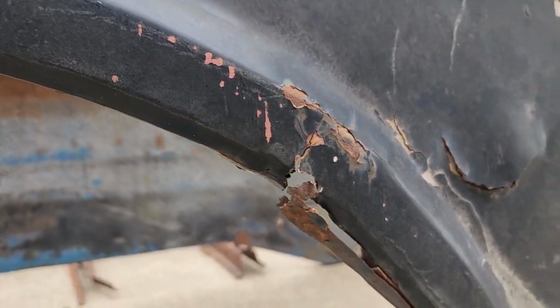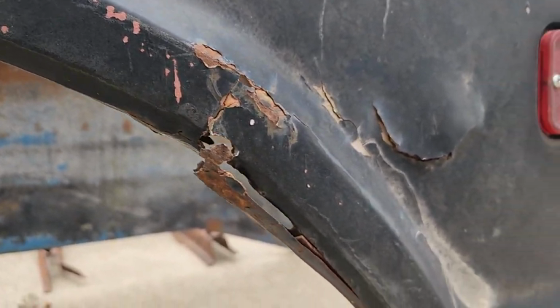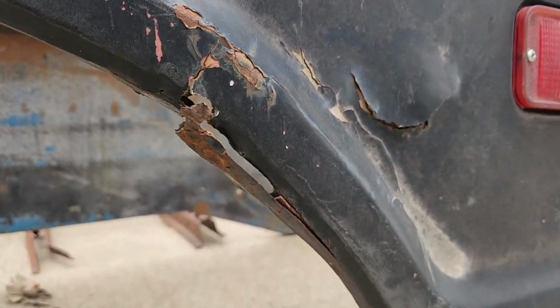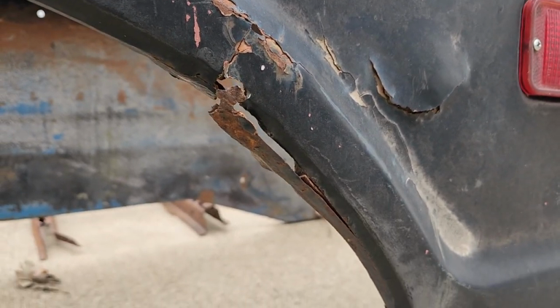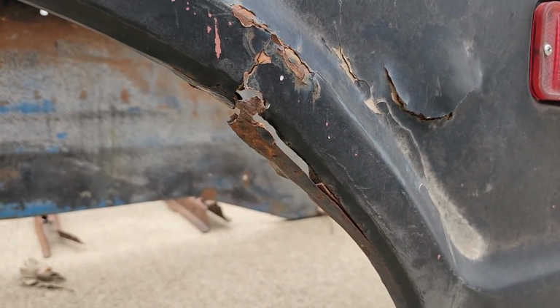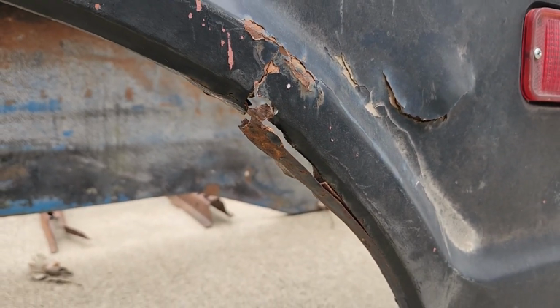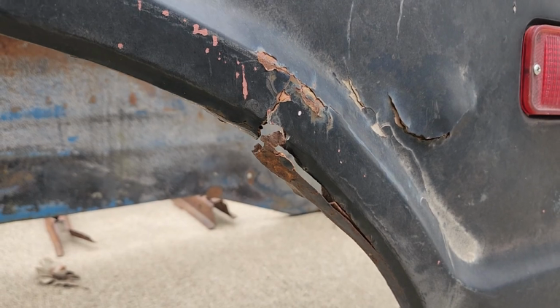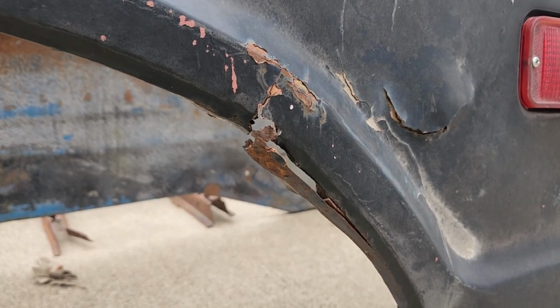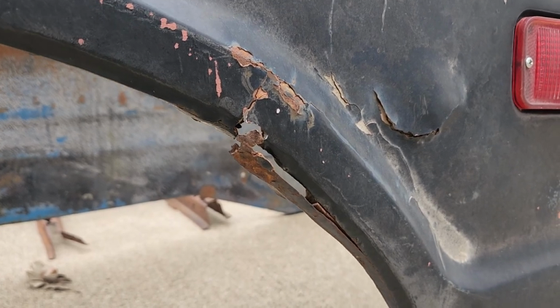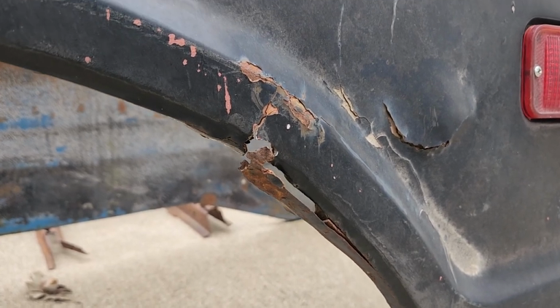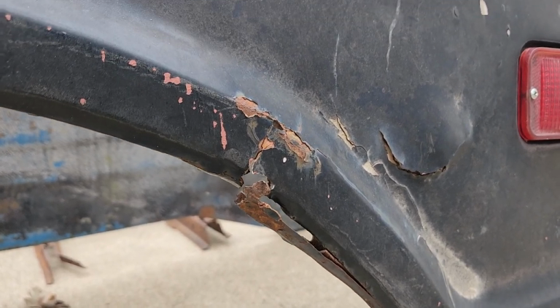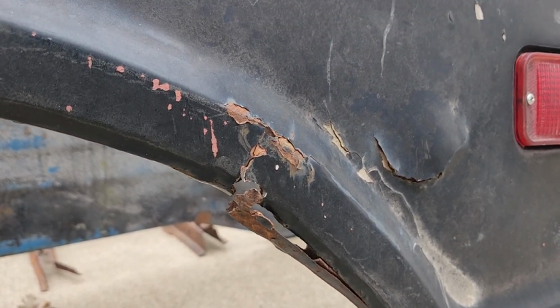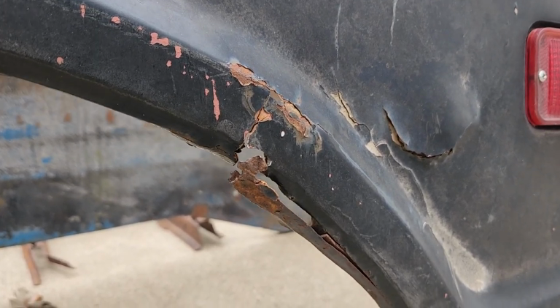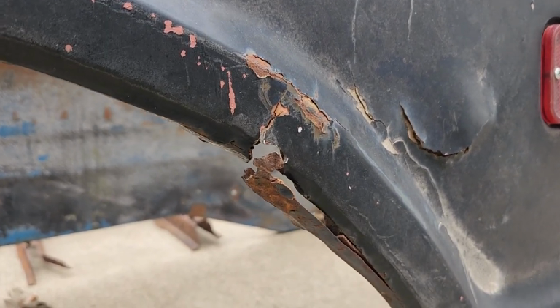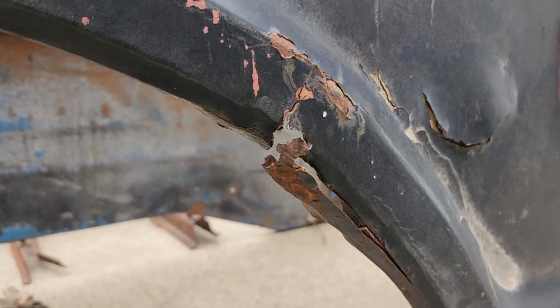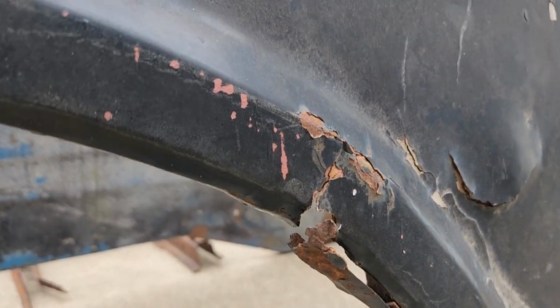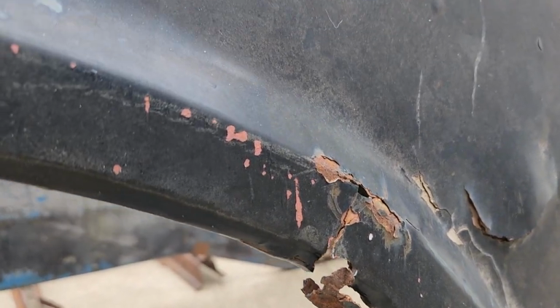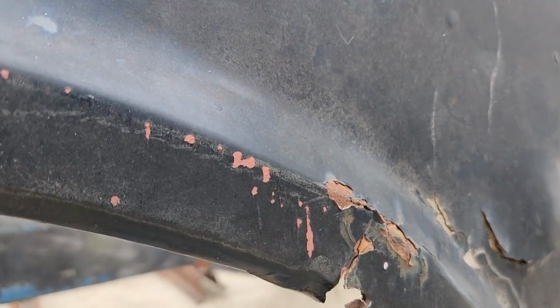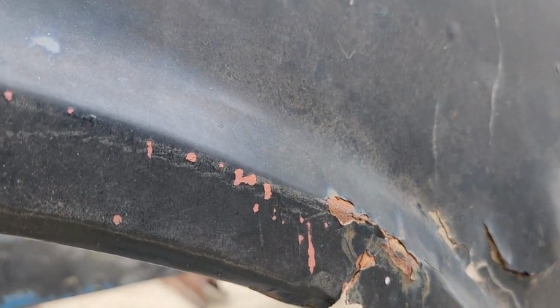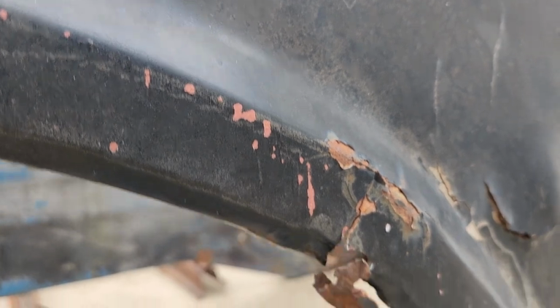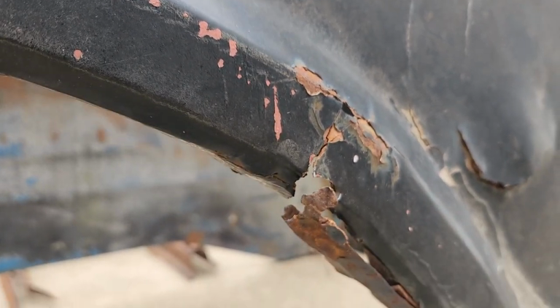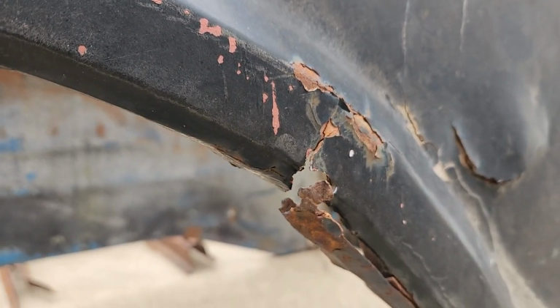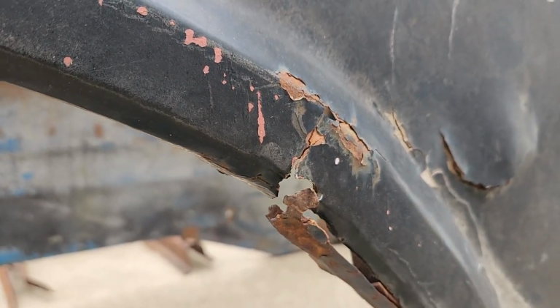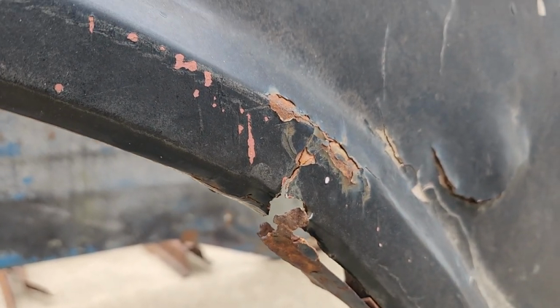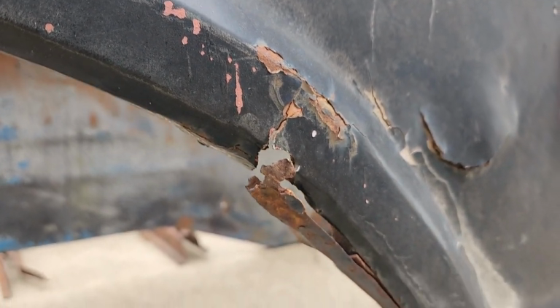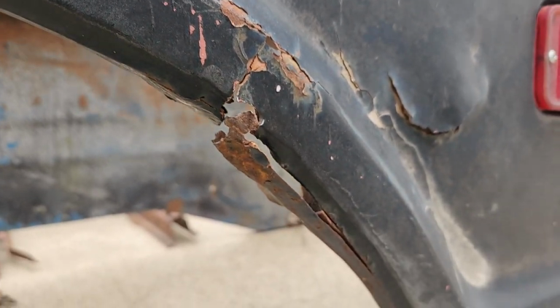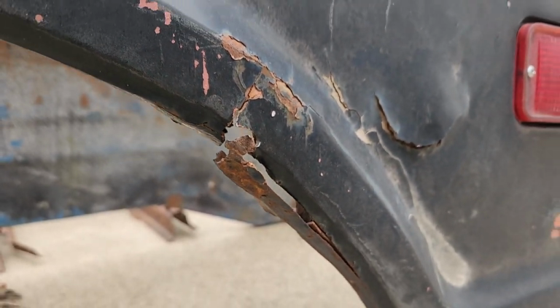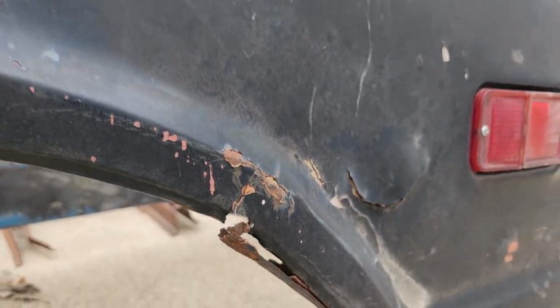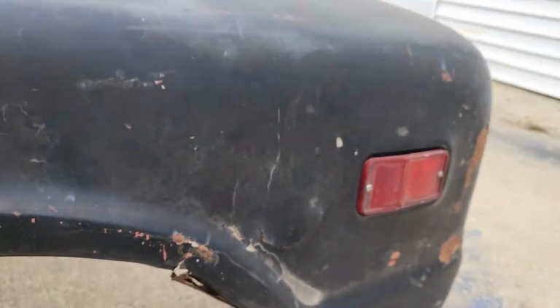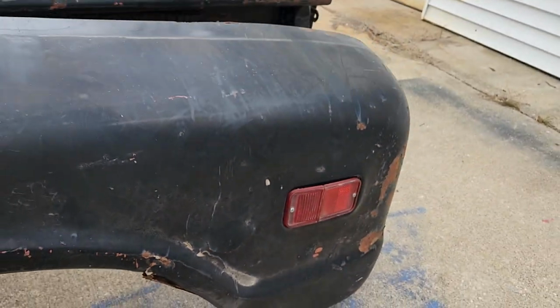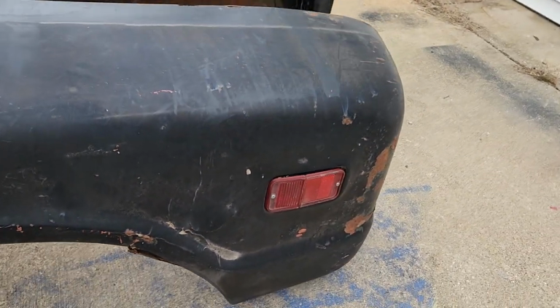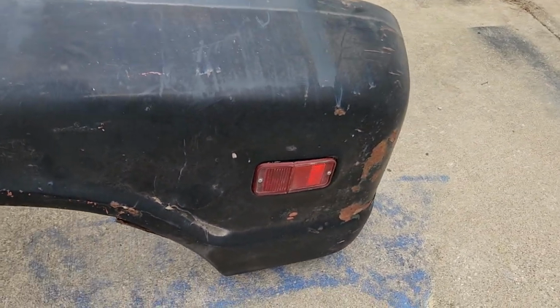I'm sure I can fix this spot — I'm going to get a welder and teach myself how to weld. Then I'm going to get some sheet metal and try to get all of this fixed up.